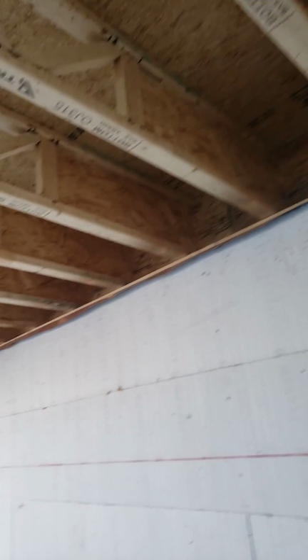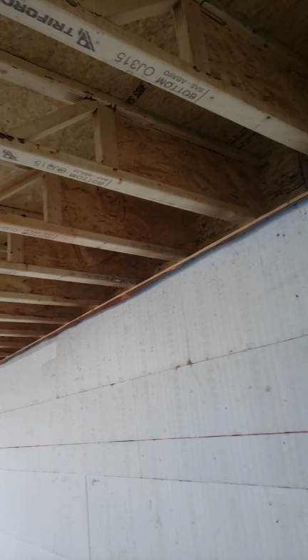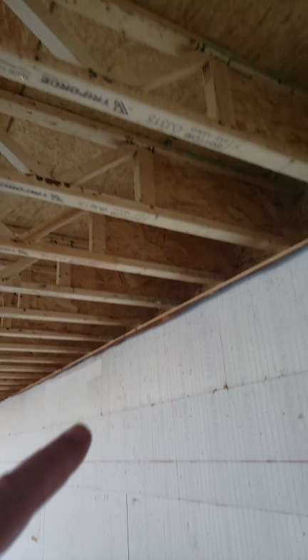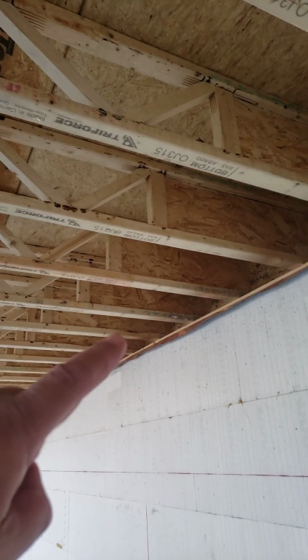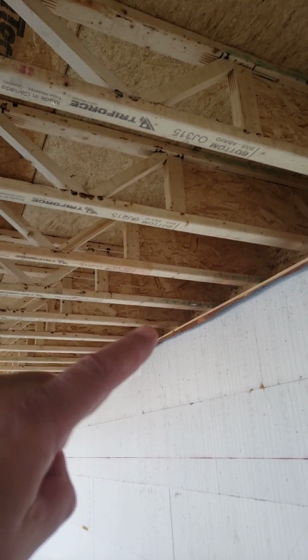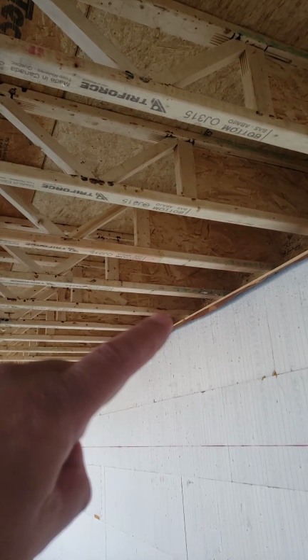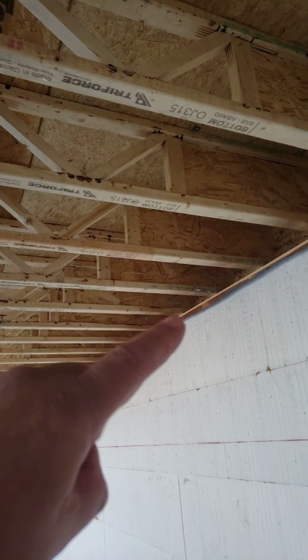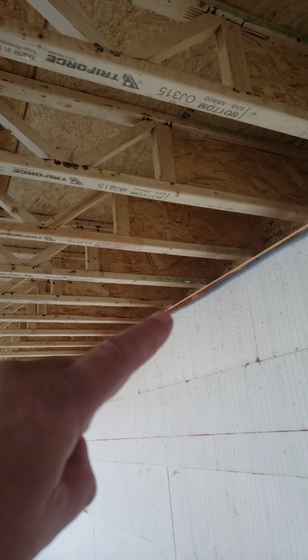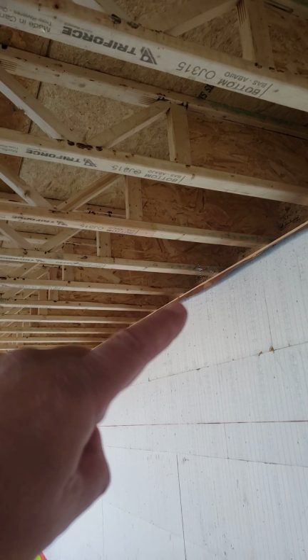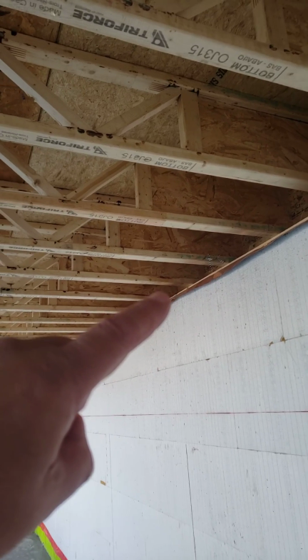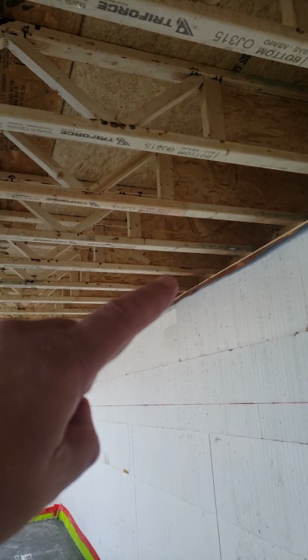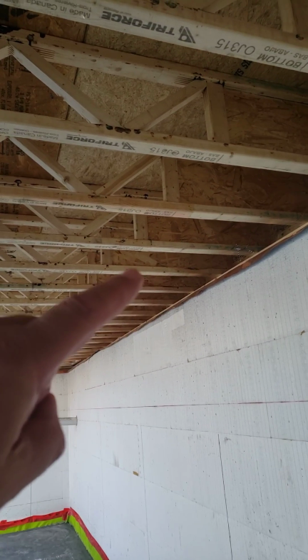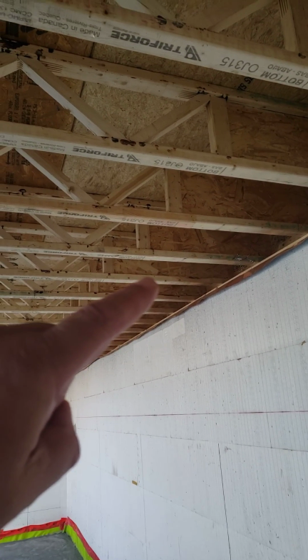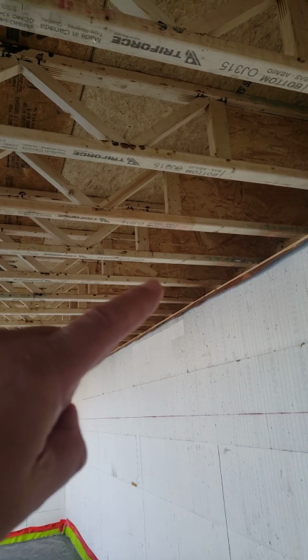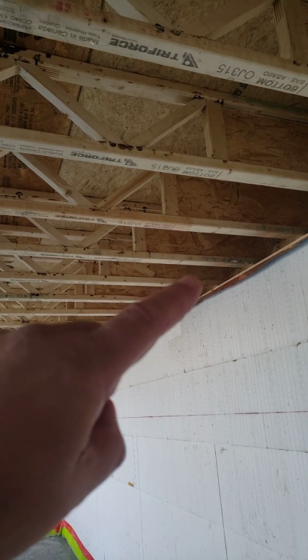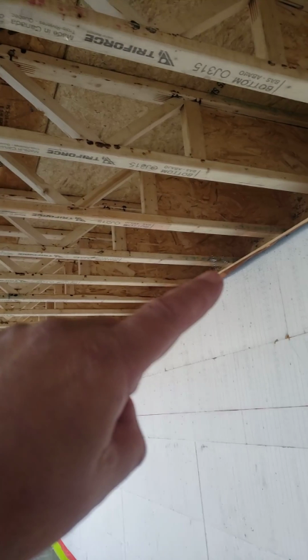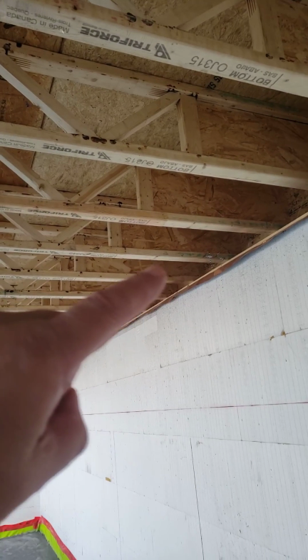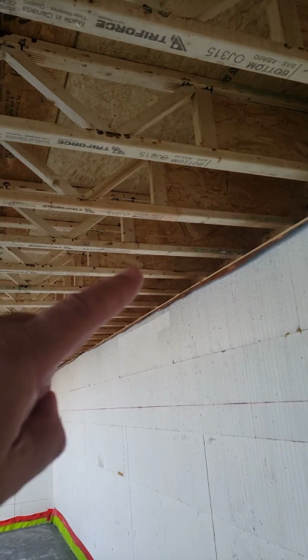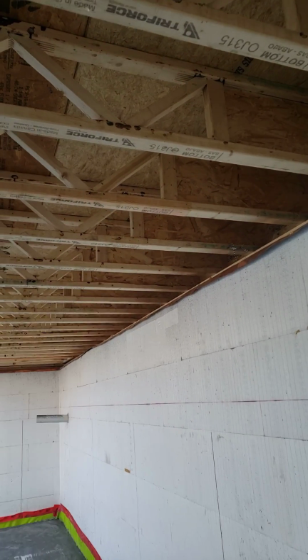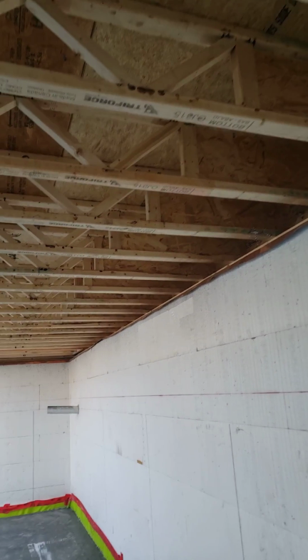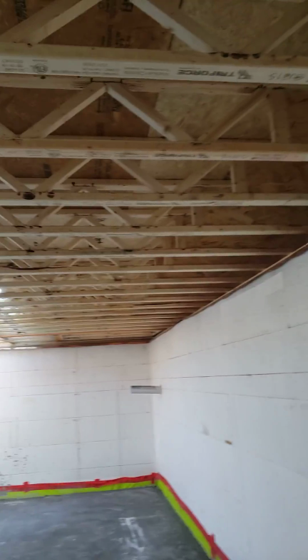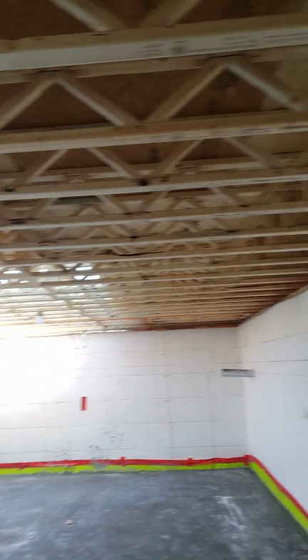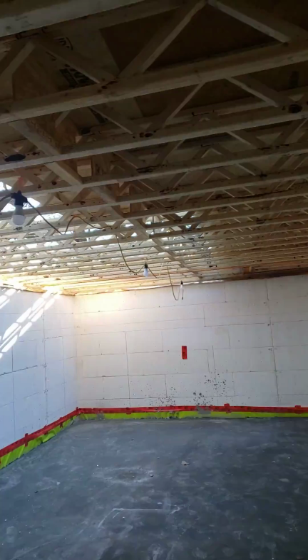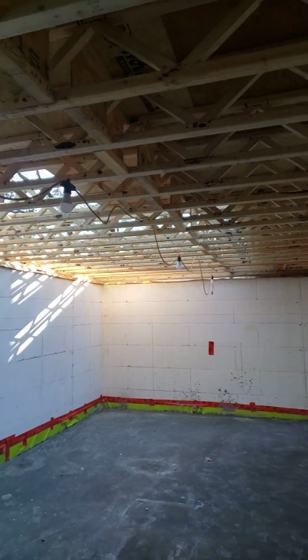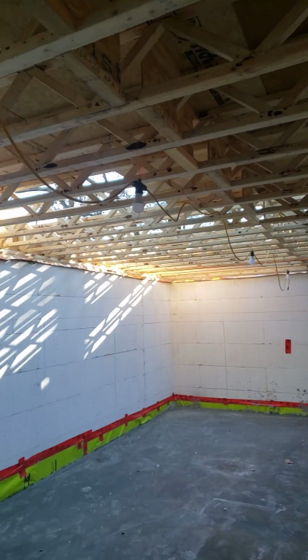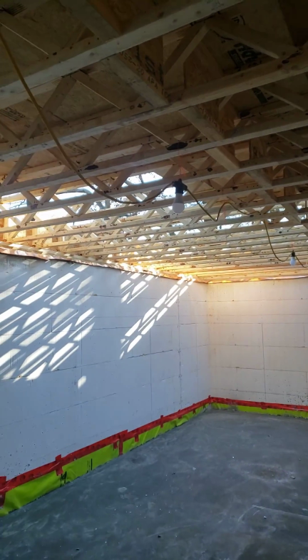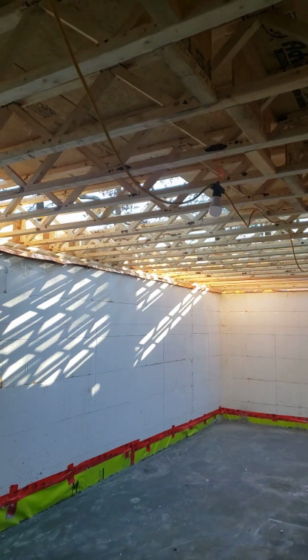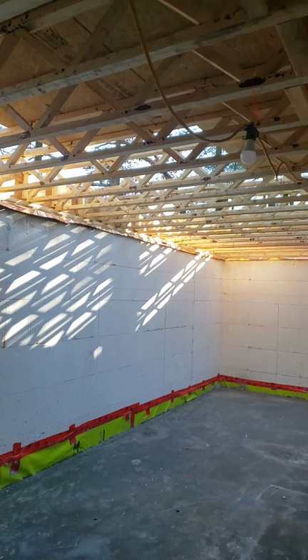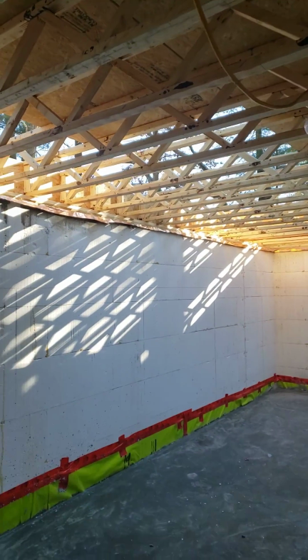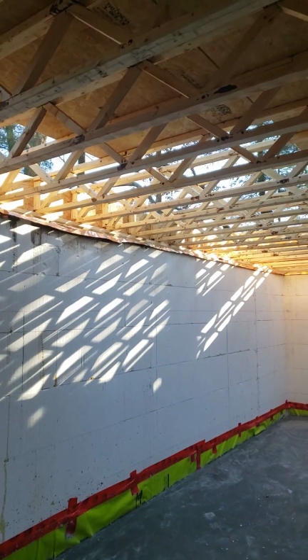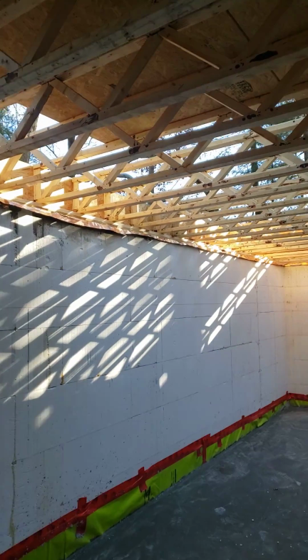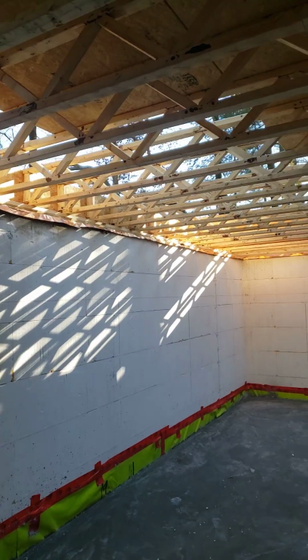The Triforce are sight-cut open web joists. You have this three-foot solid section, and then it's pretty much open joist all the way to the other side.